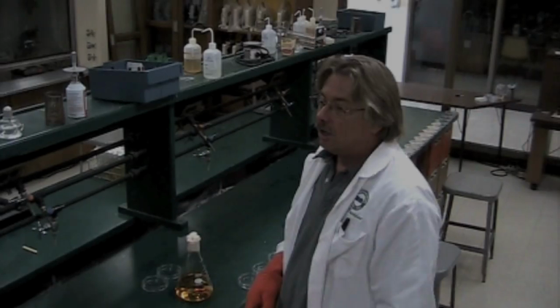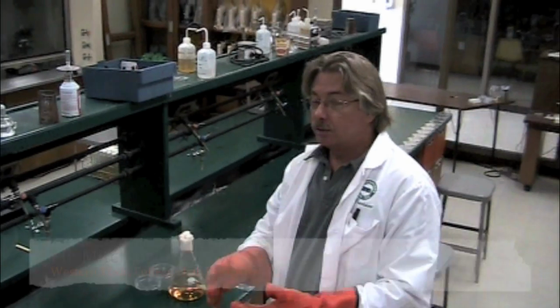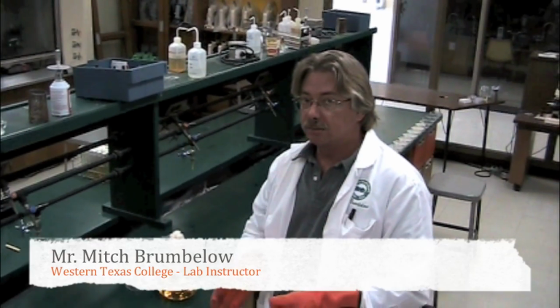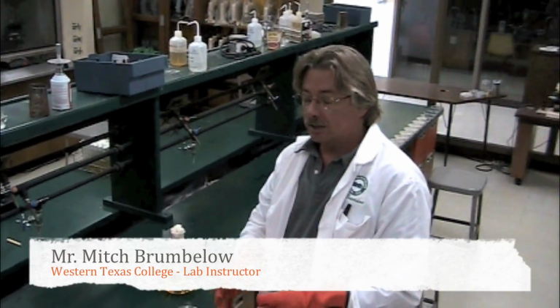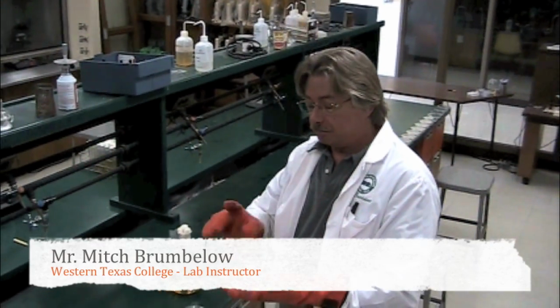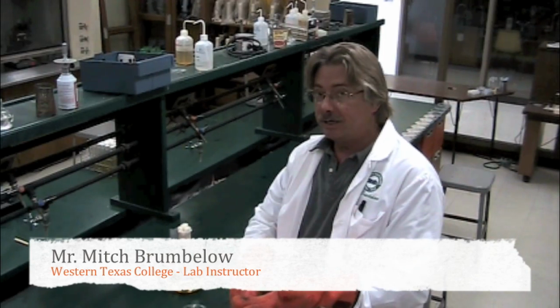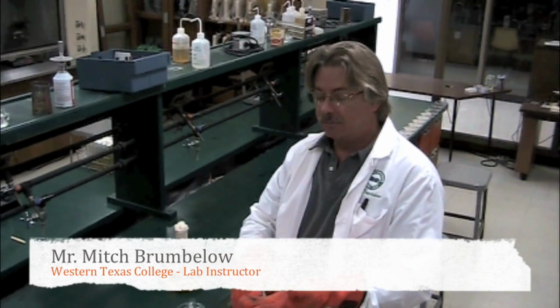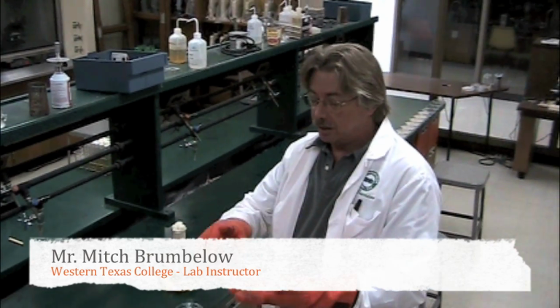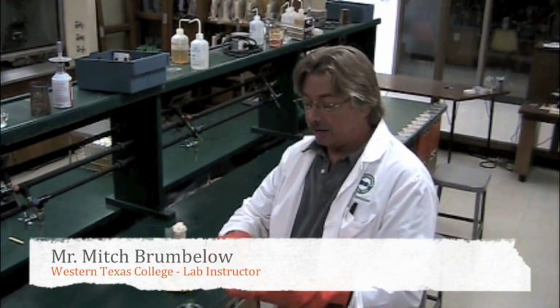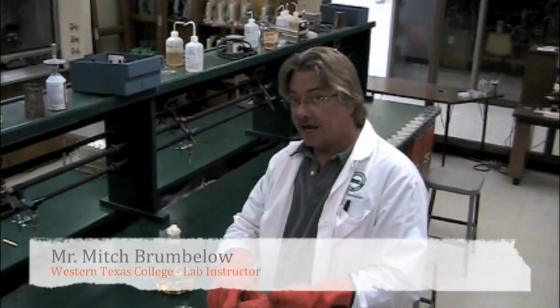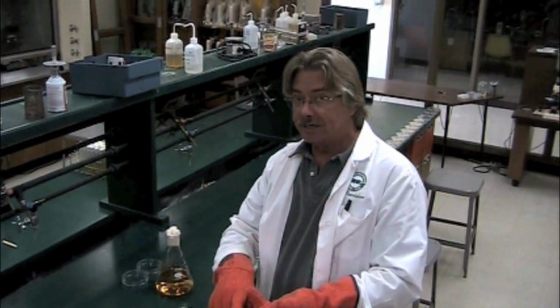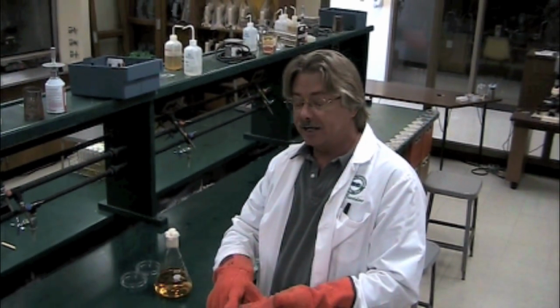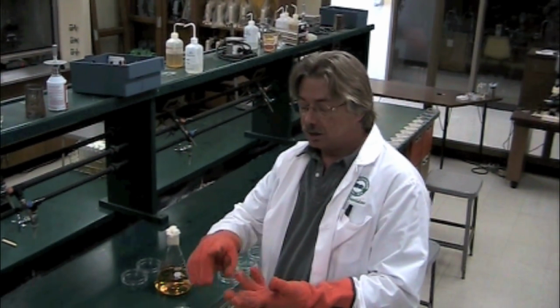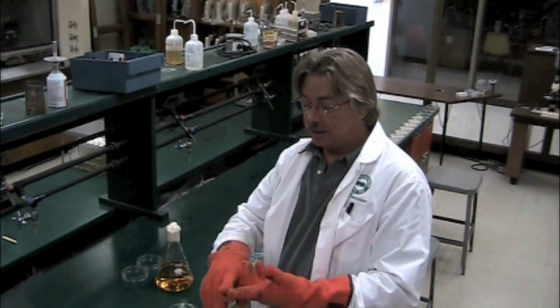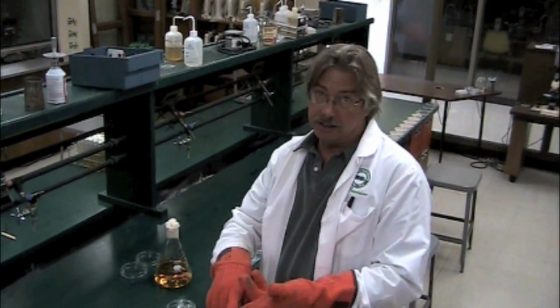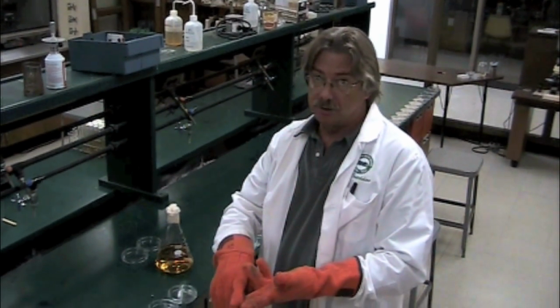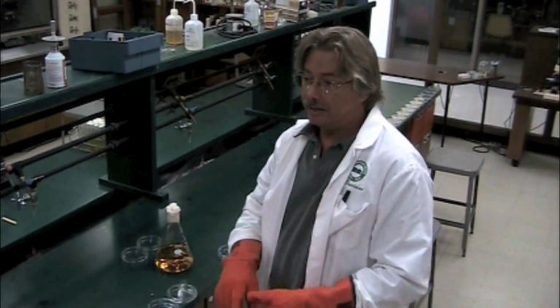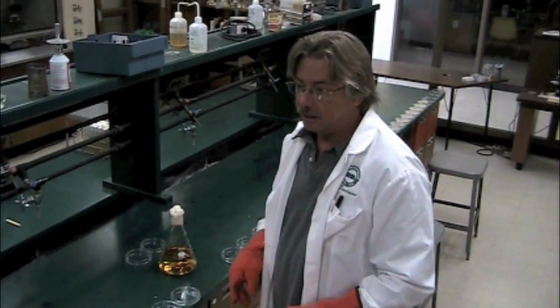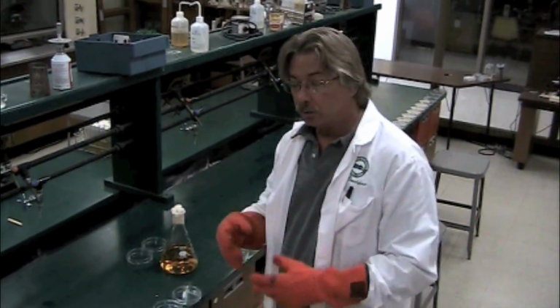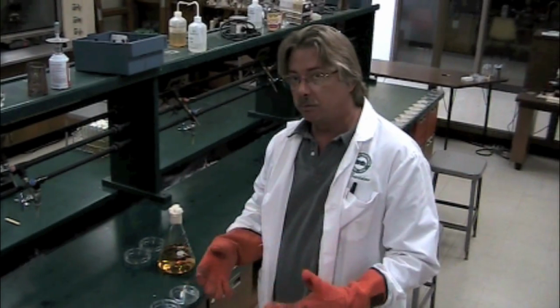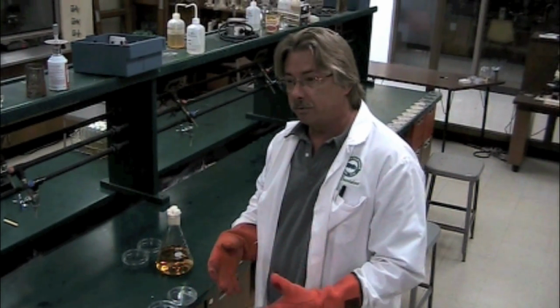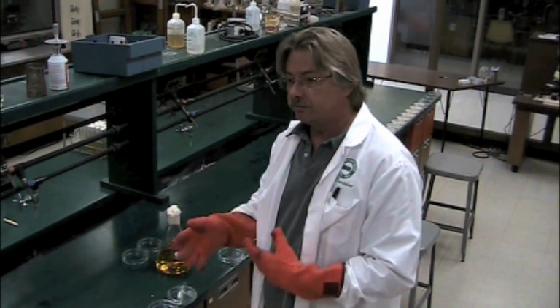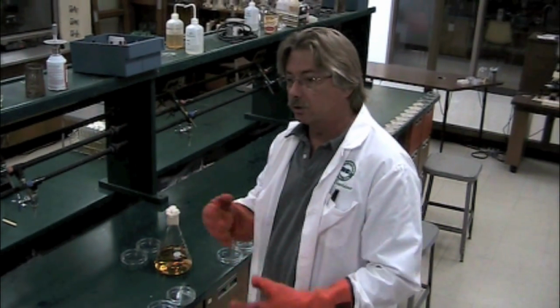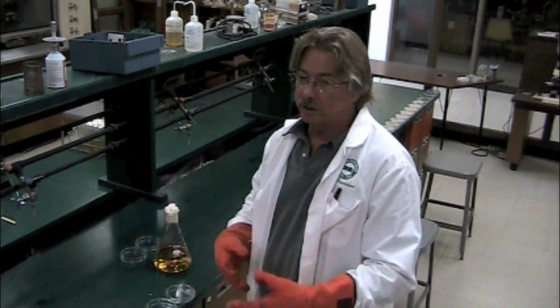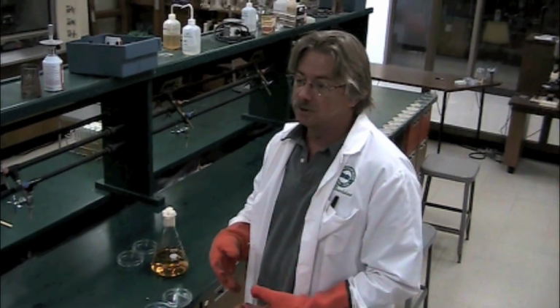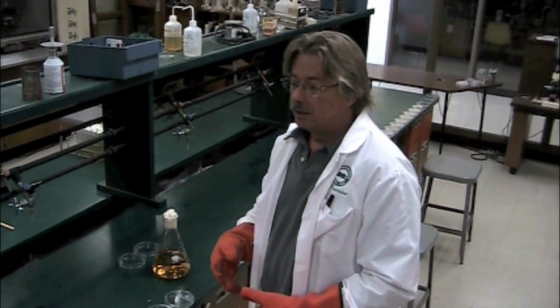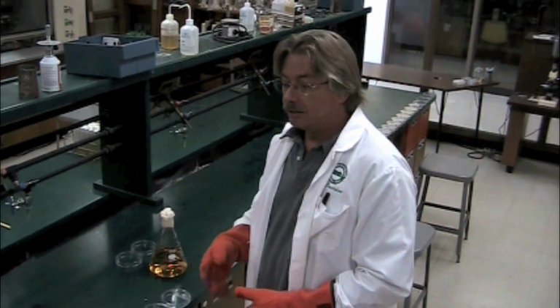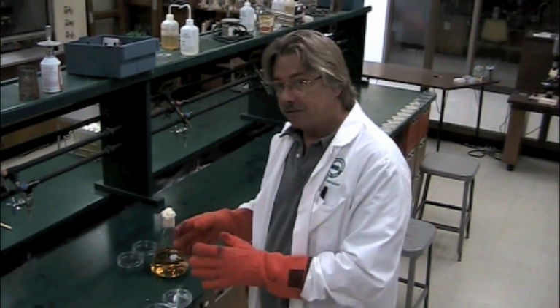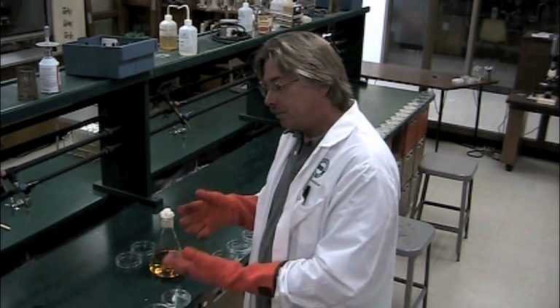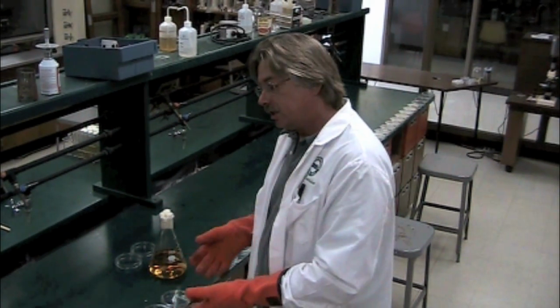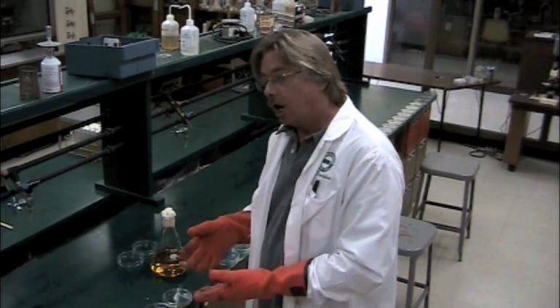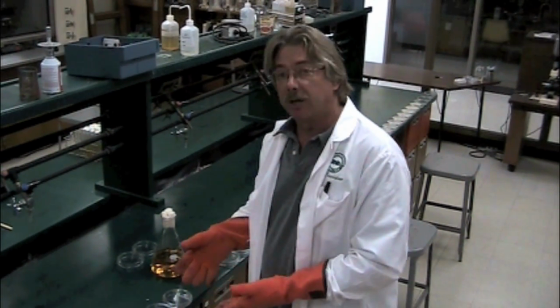We've talked about broth media, and I've shown you how we make slants and deeps. Another very common way that we transfer and grow organisms is by the petri dish or the agar plate.